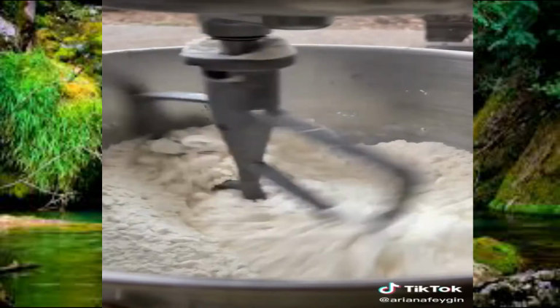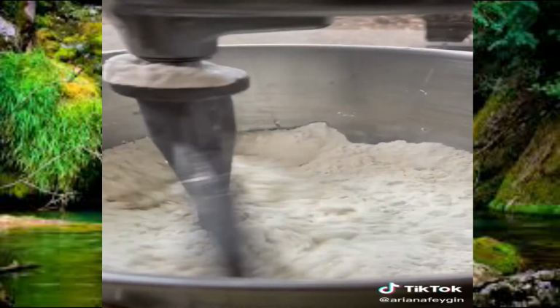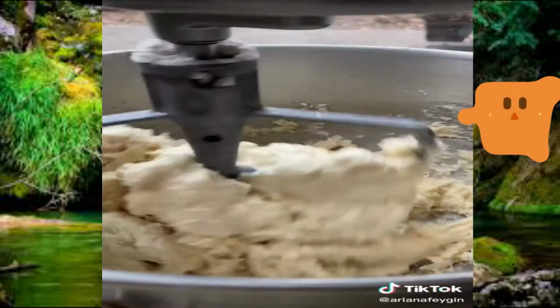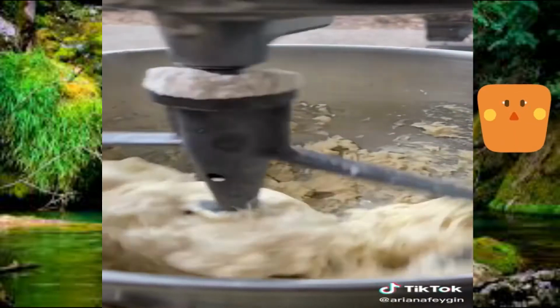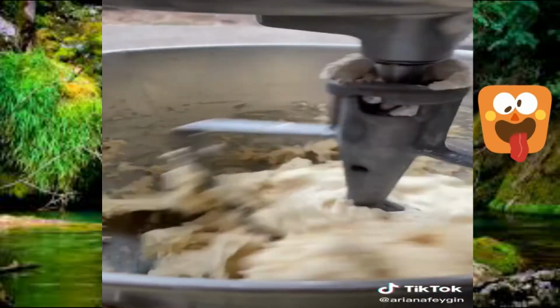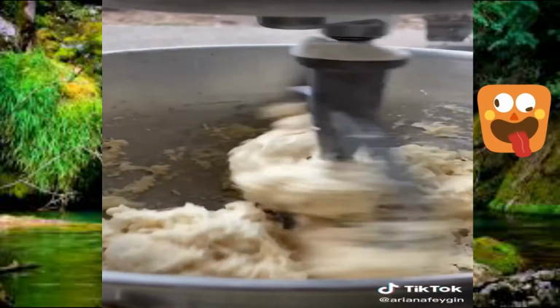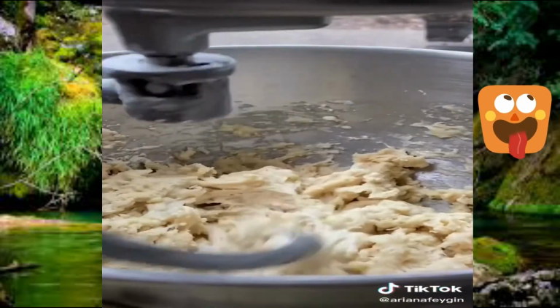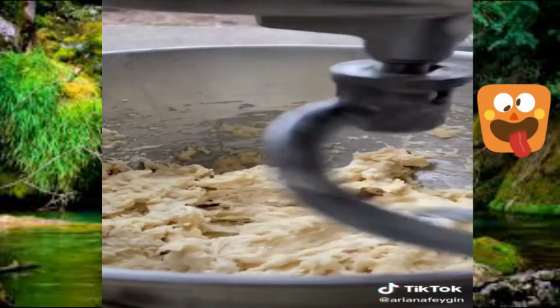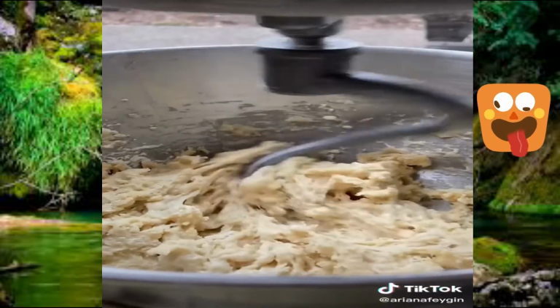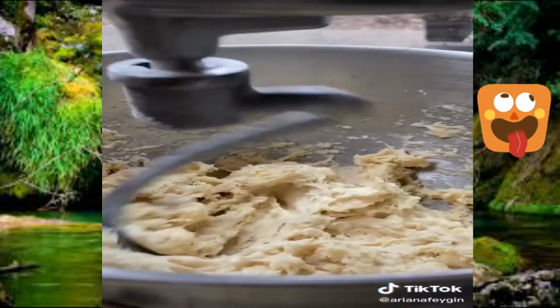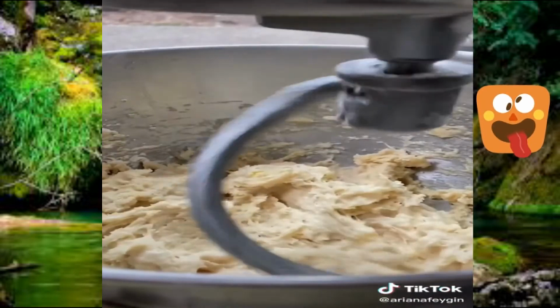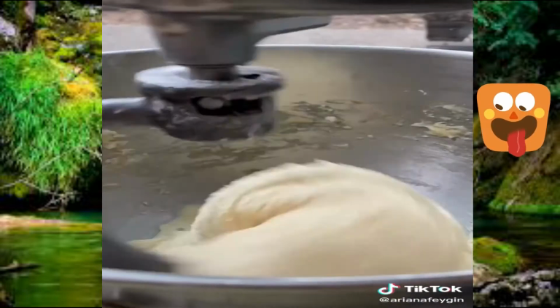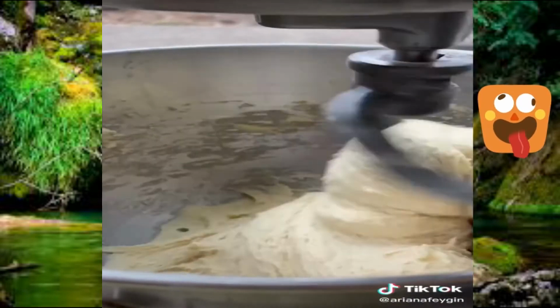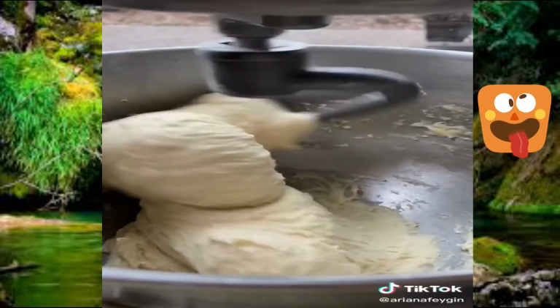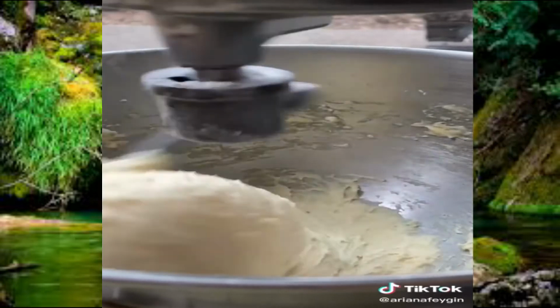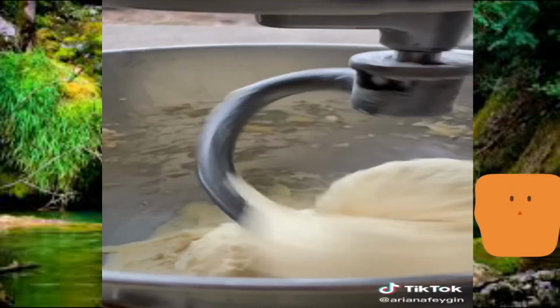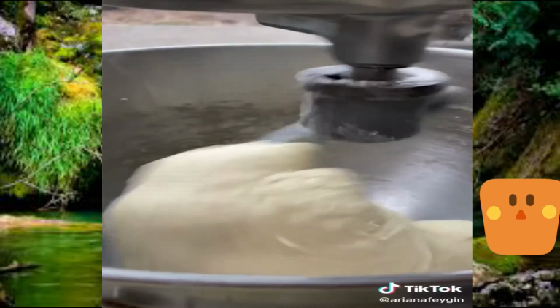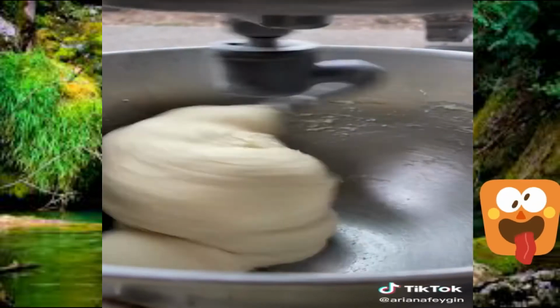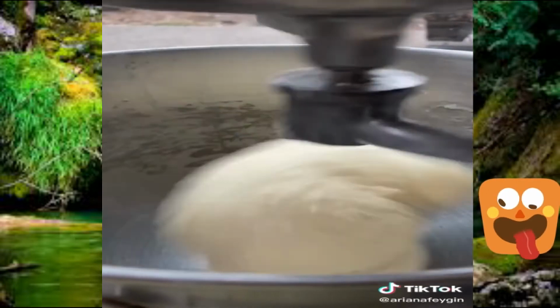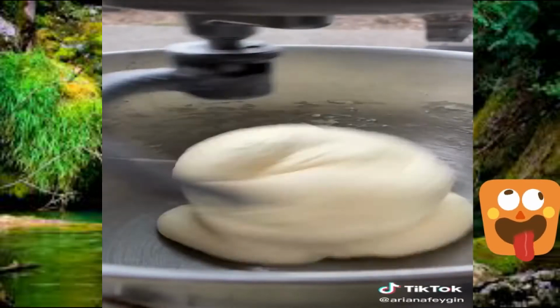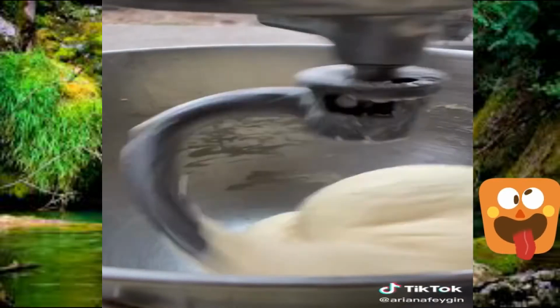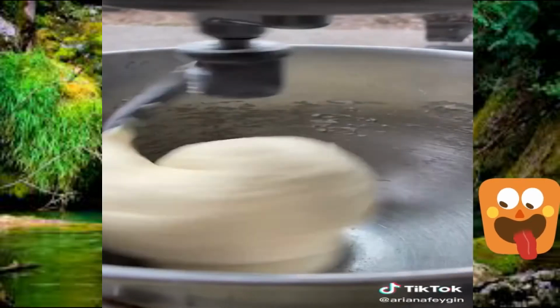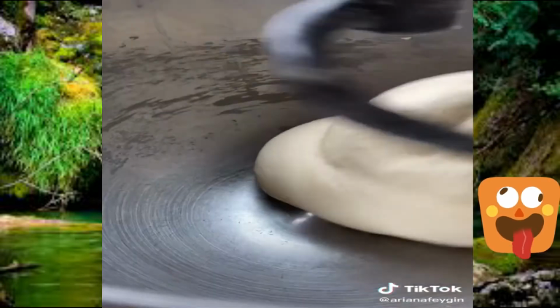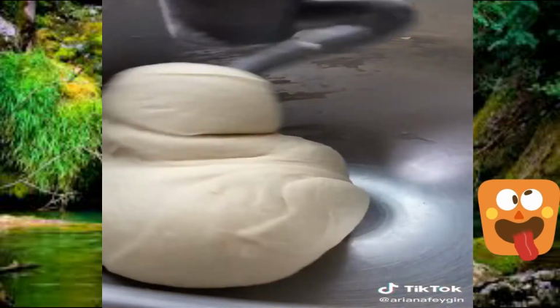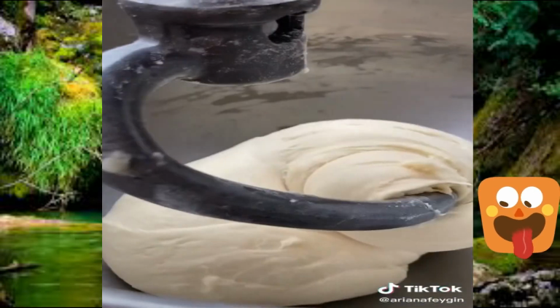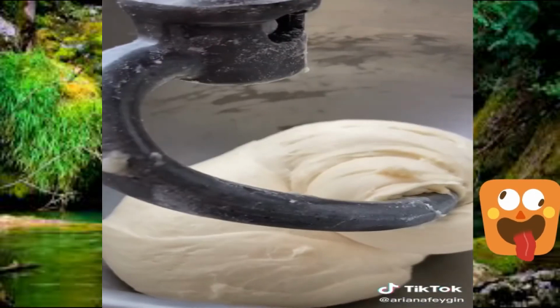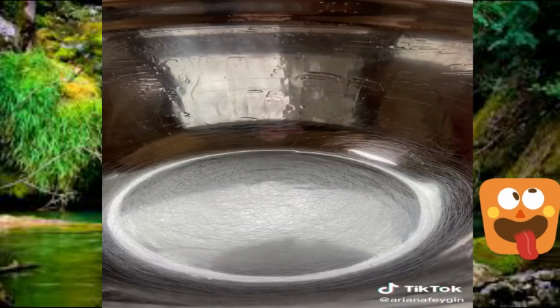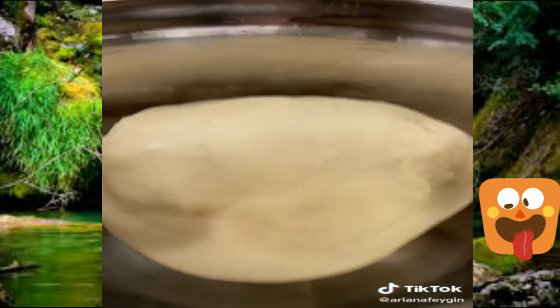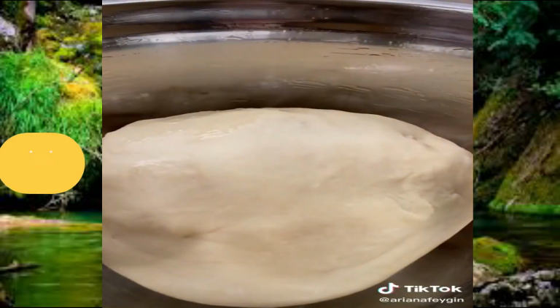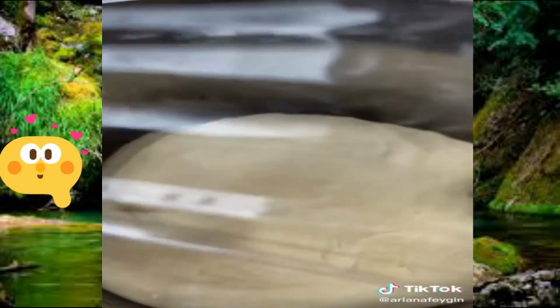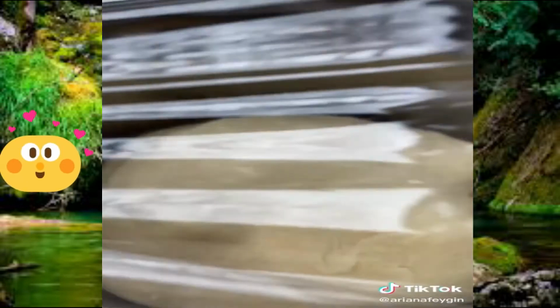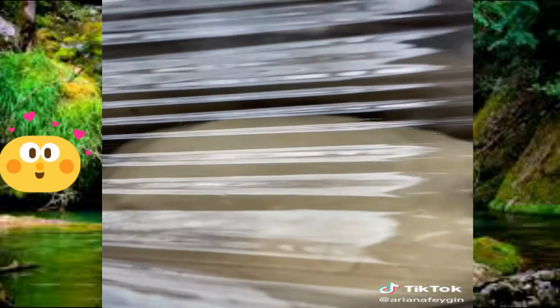Add an additional two cups of flour, then switch over to the dough hook and mix it for about five minutes on setting two and then about two minutes on setting four. After that, your dough should be all smooth and fluffy. You can also do these steps by hand, but it's just a little bit of a workout.